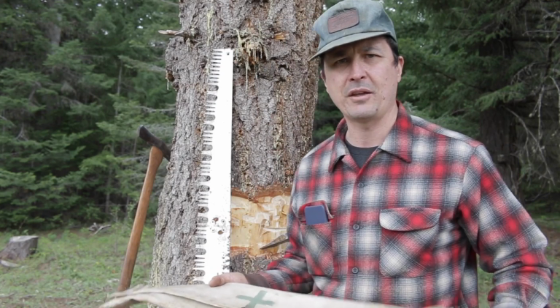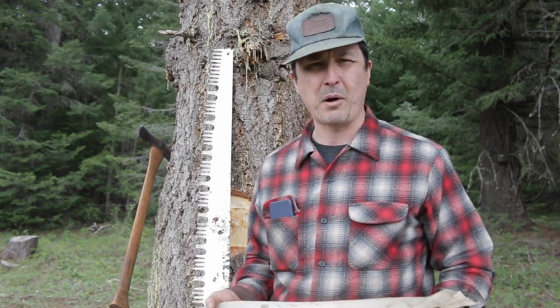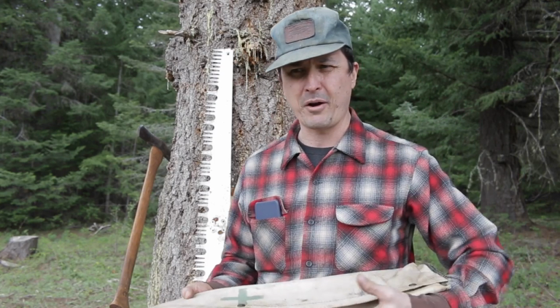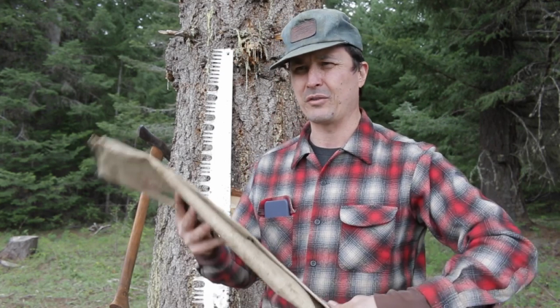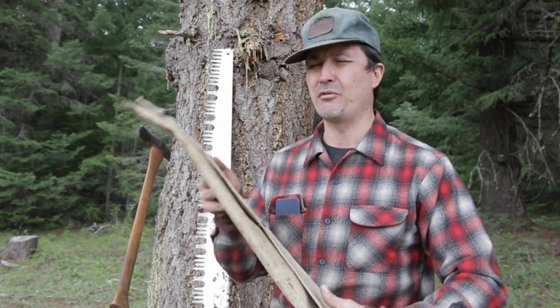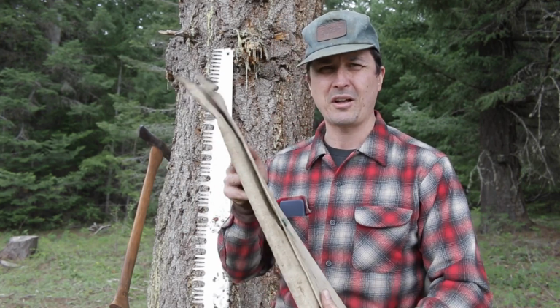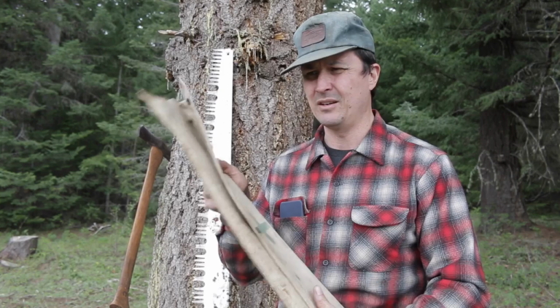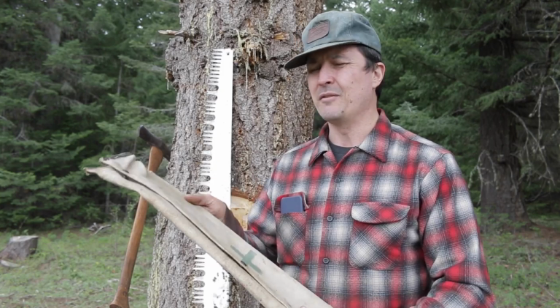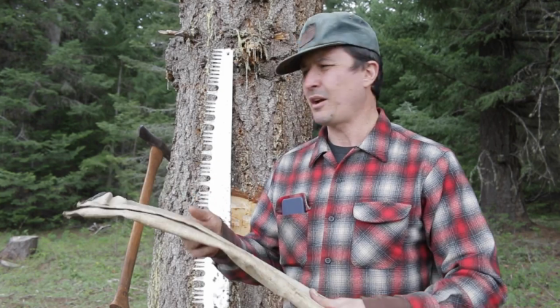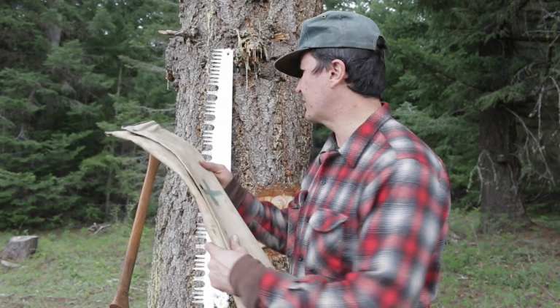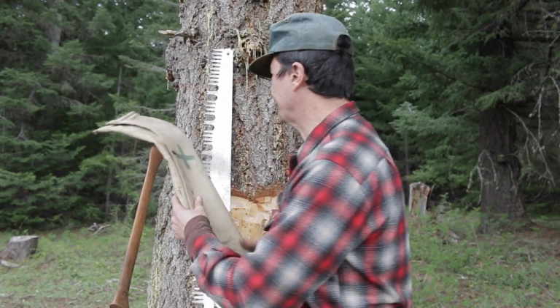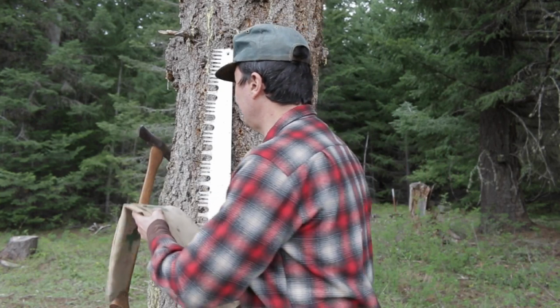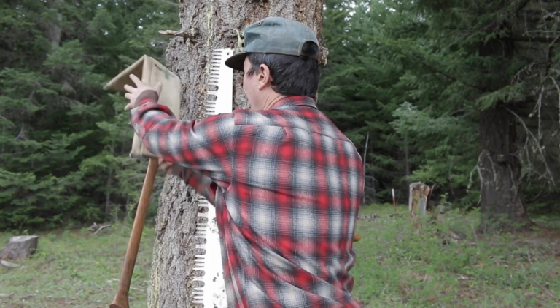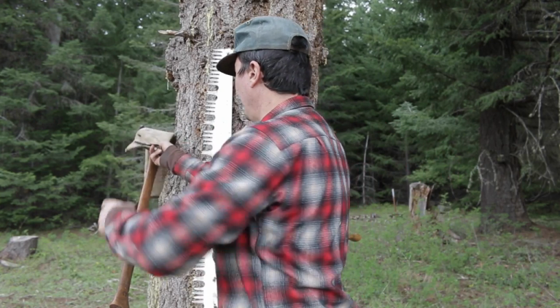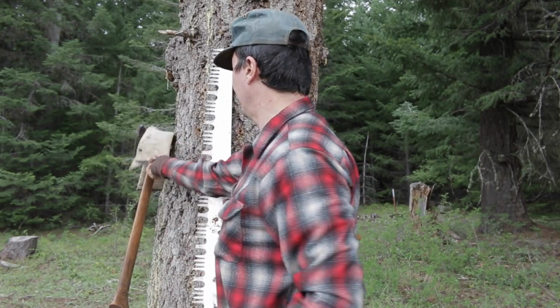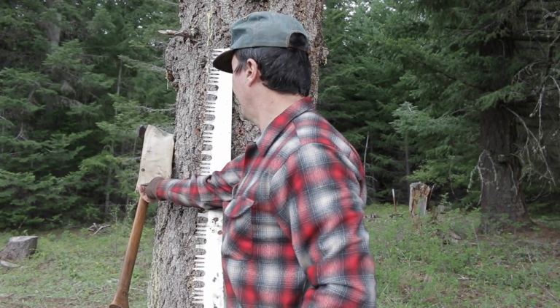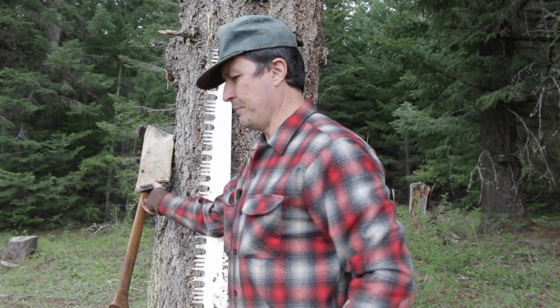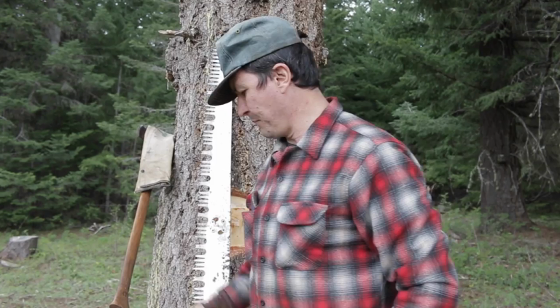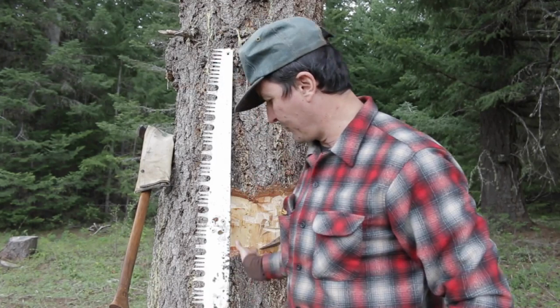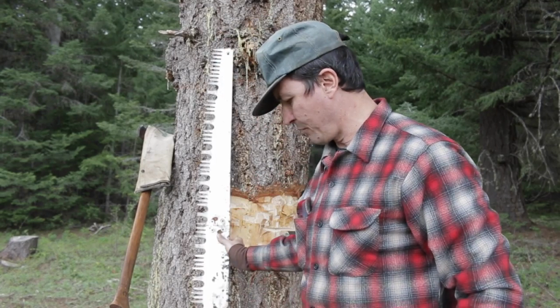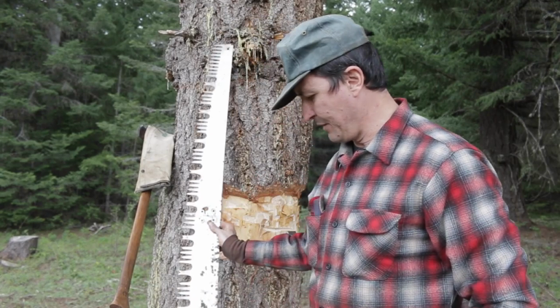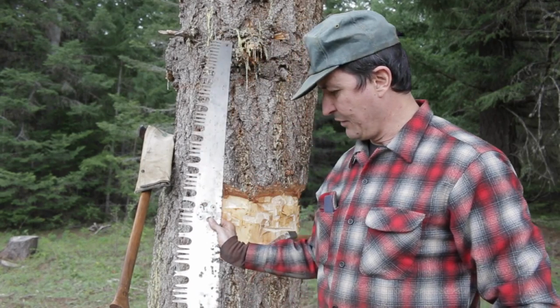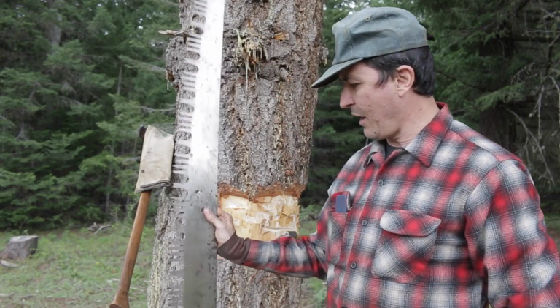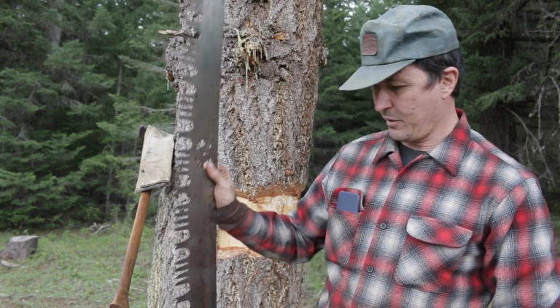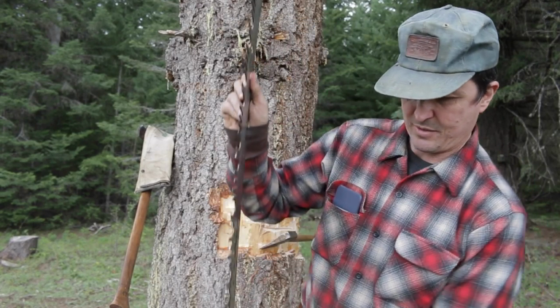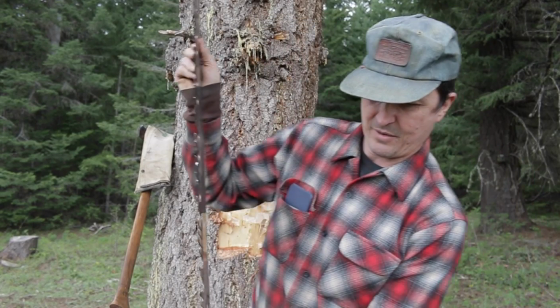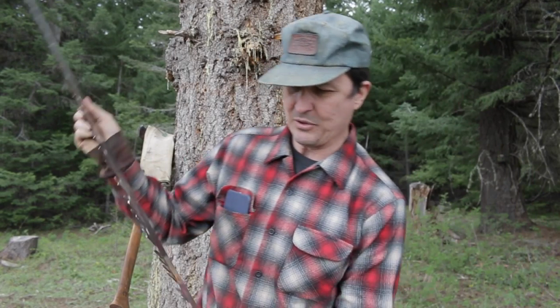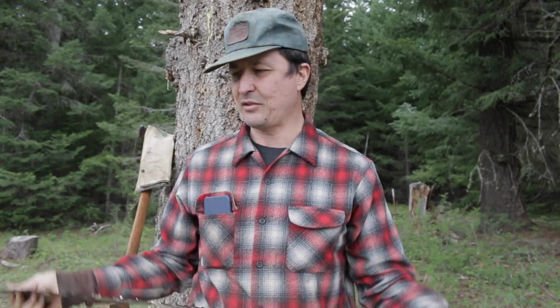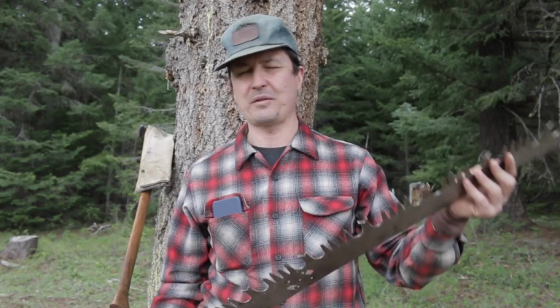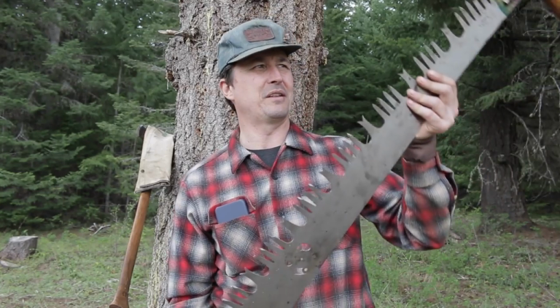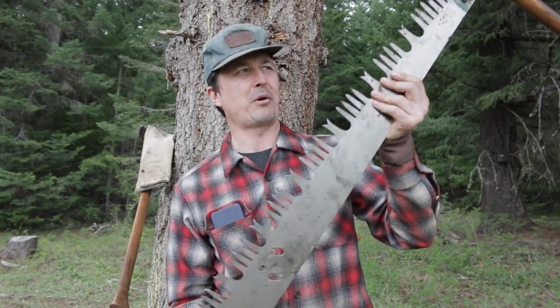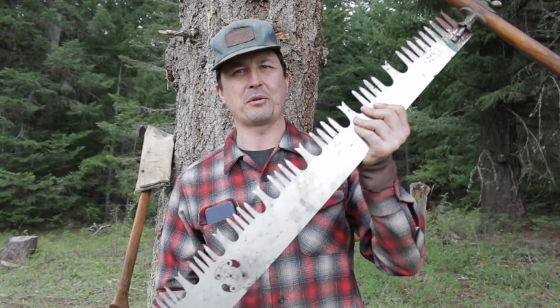I want to thank you from the bottom of my heart, Chris — that was a very kind gesture to make me a steward over this. We'll be using it in the next parts; we're going to be doing some bucking and getting into some more crosscut technique.